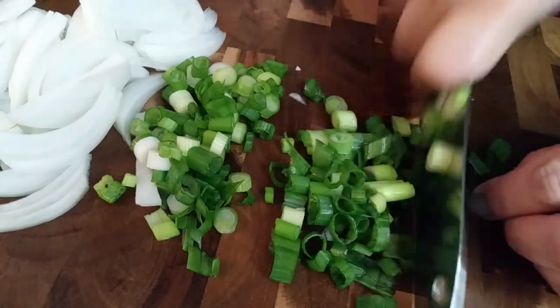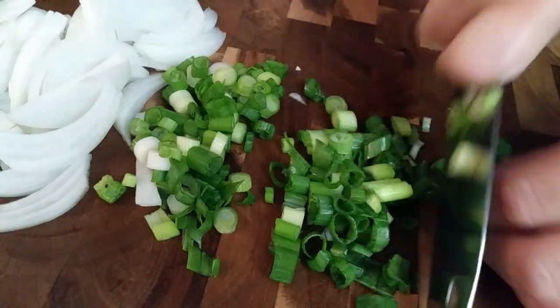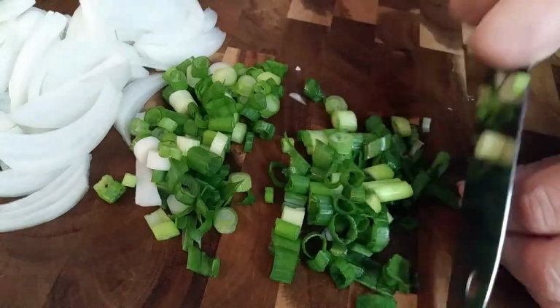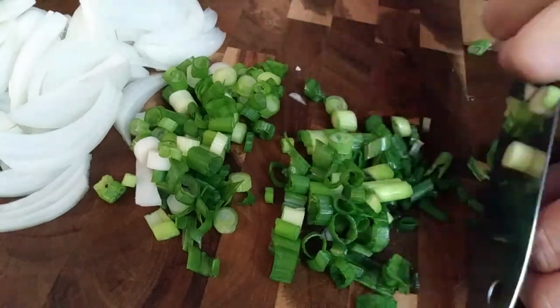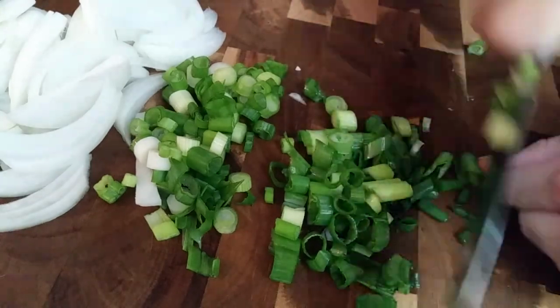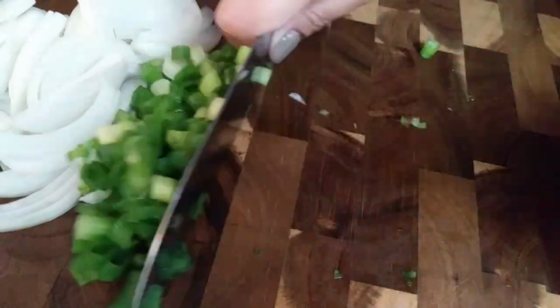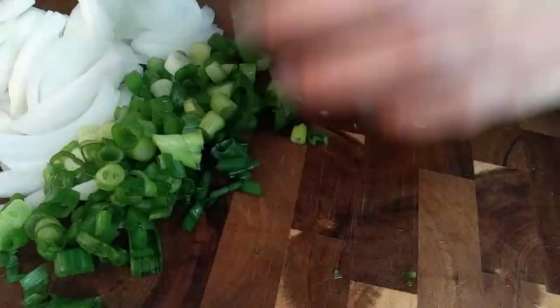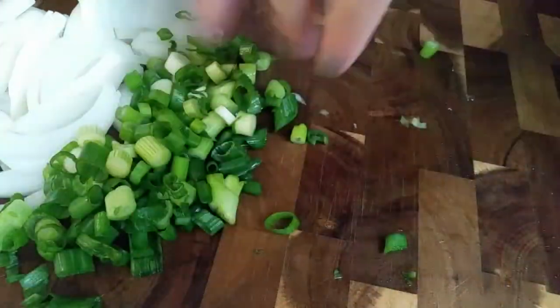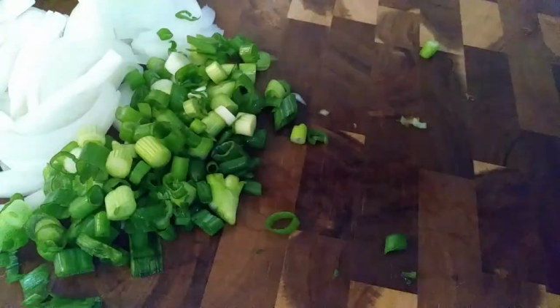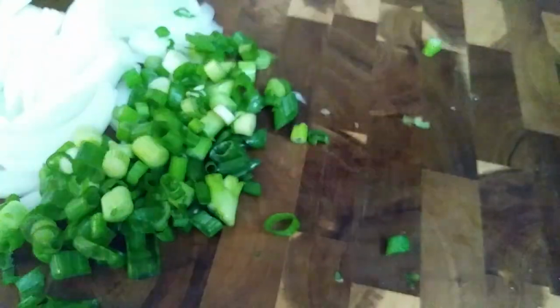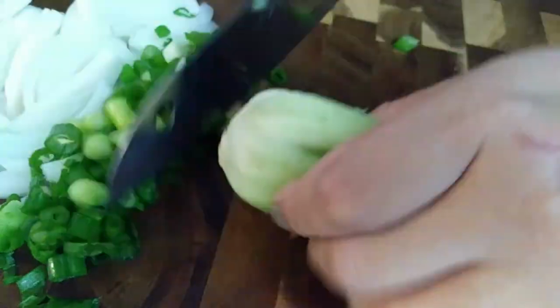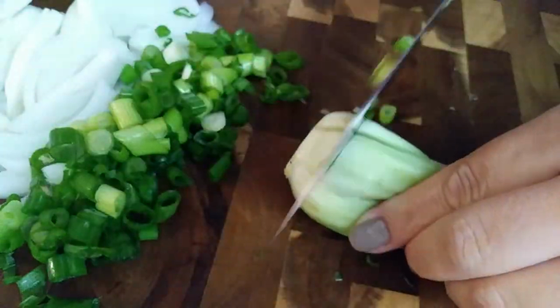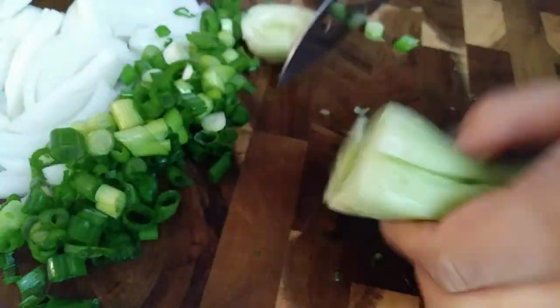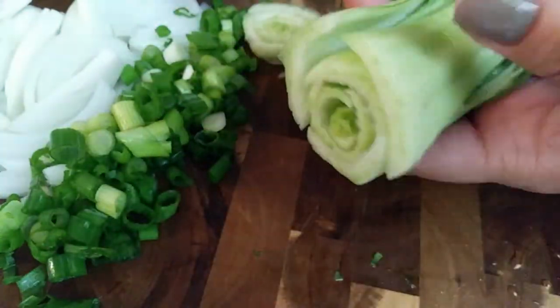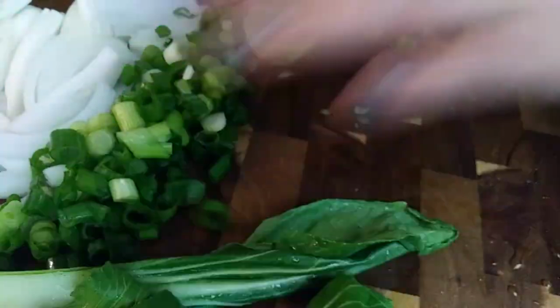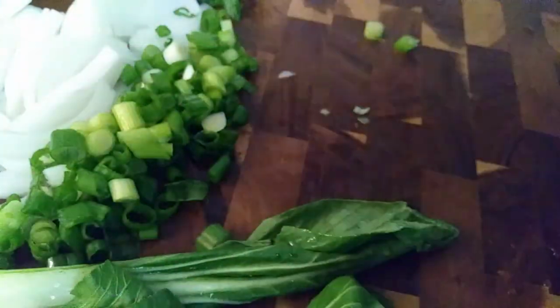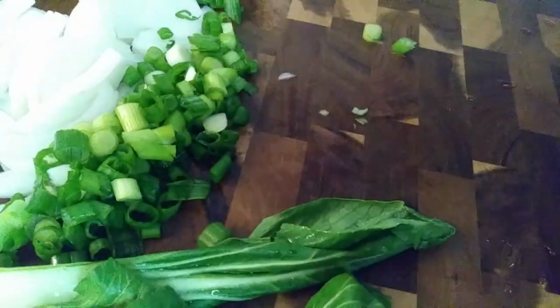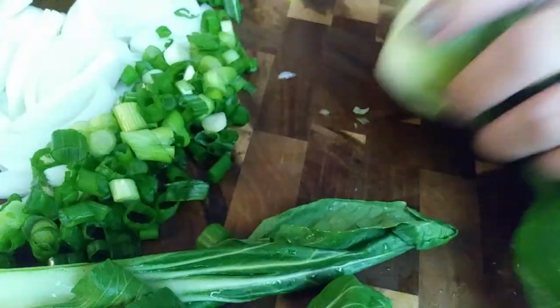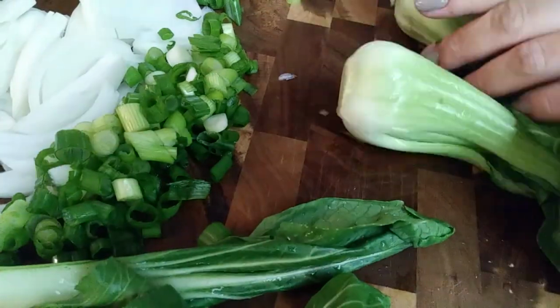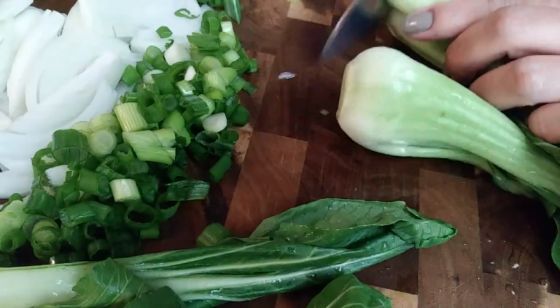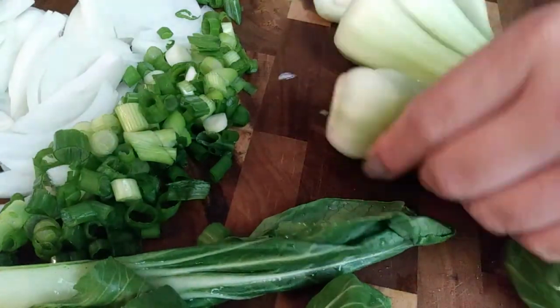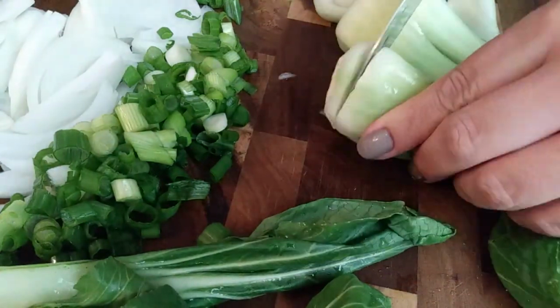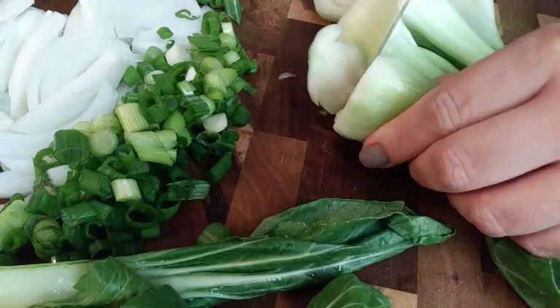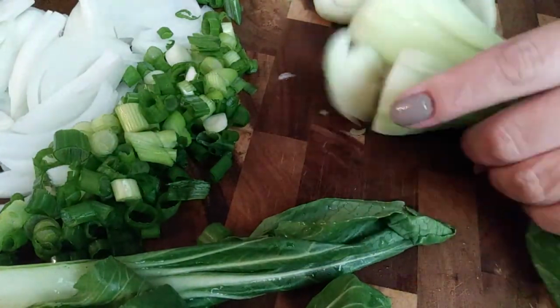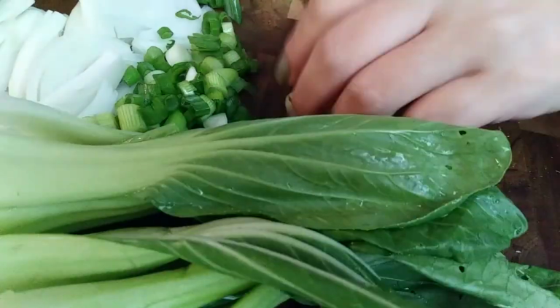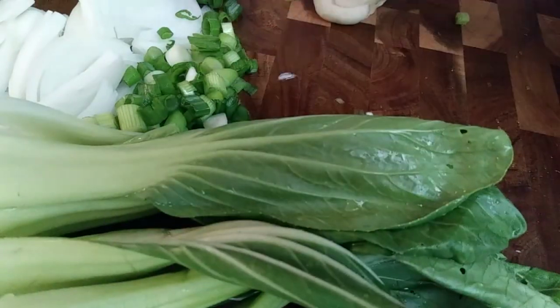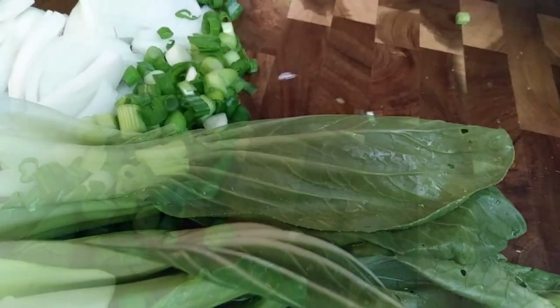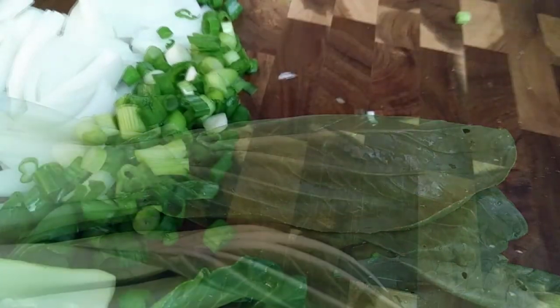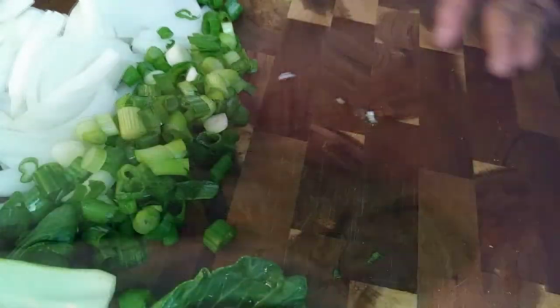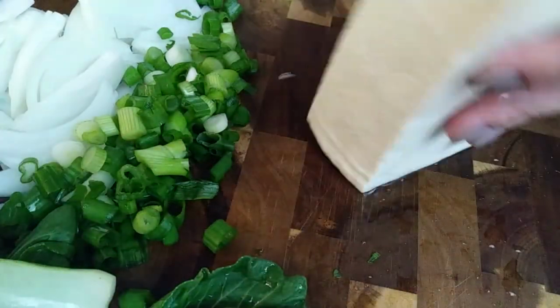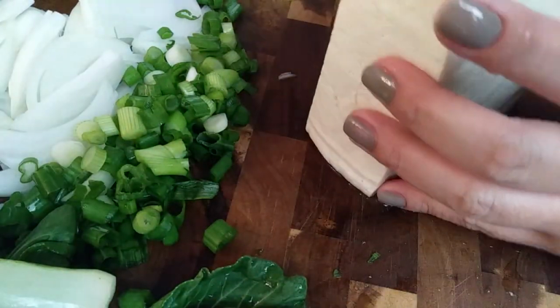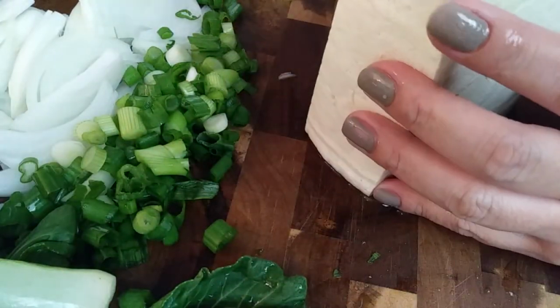And three bok choys — just cut off the ends of them. If you want to use more than three you can, but I know that my family will actually eat three of them.